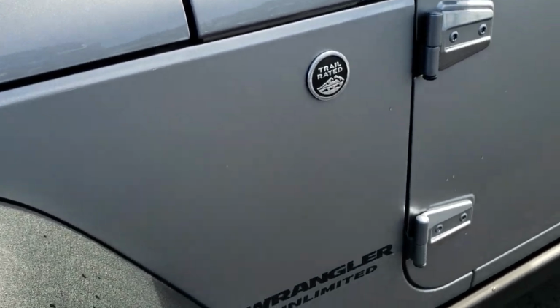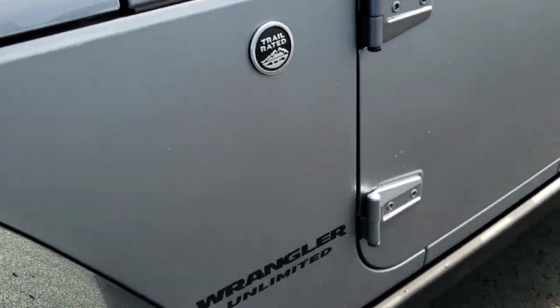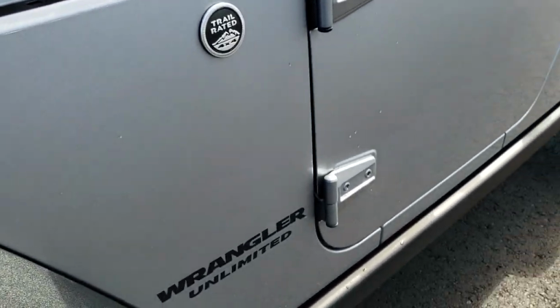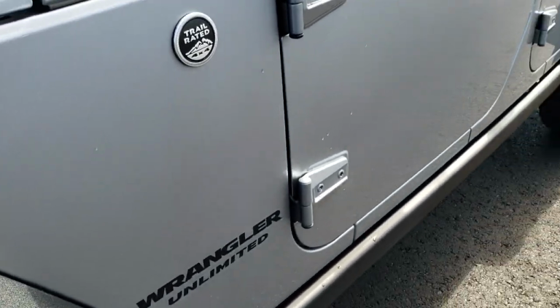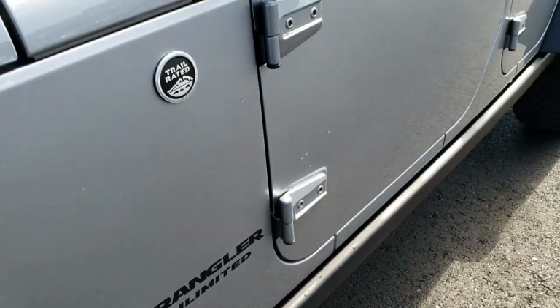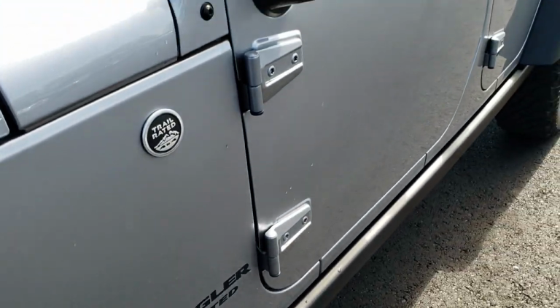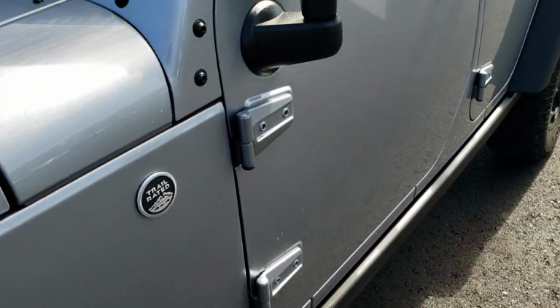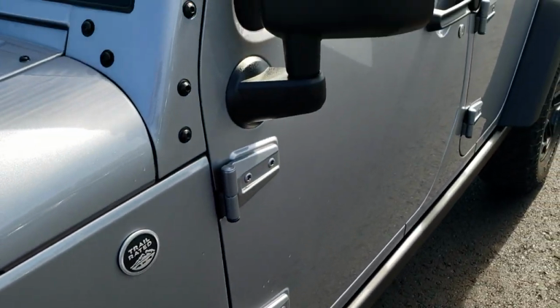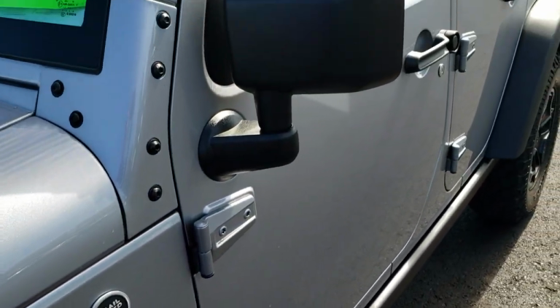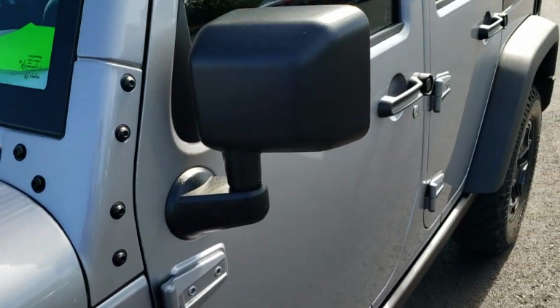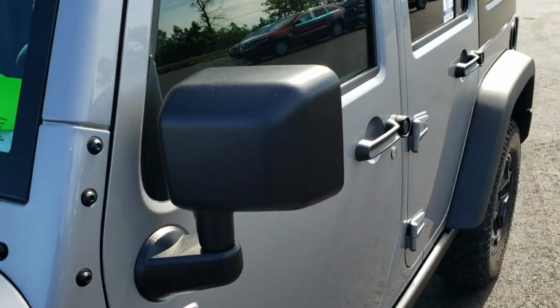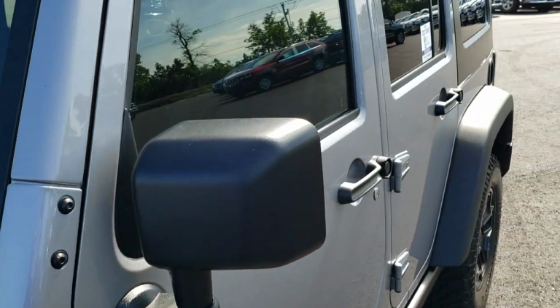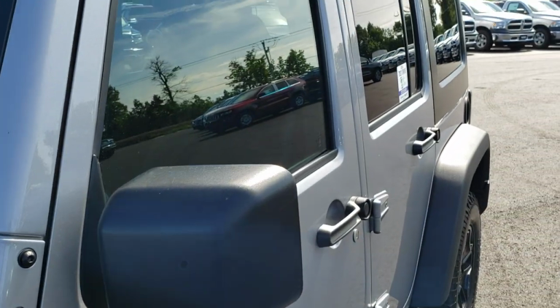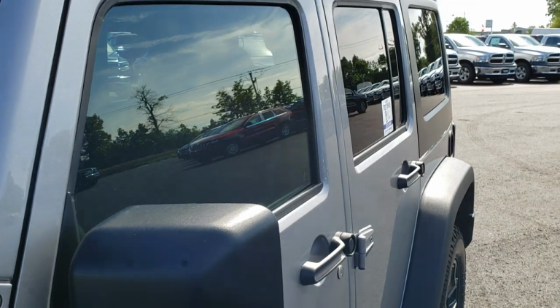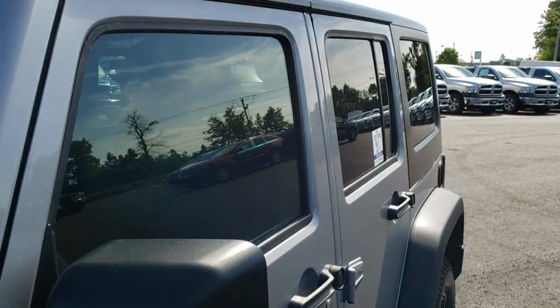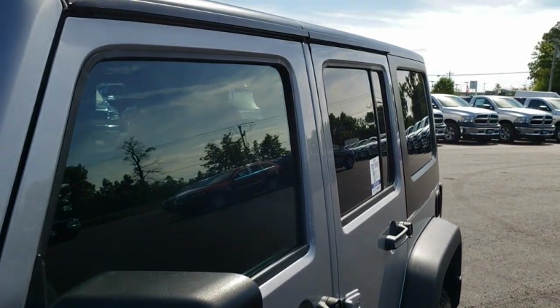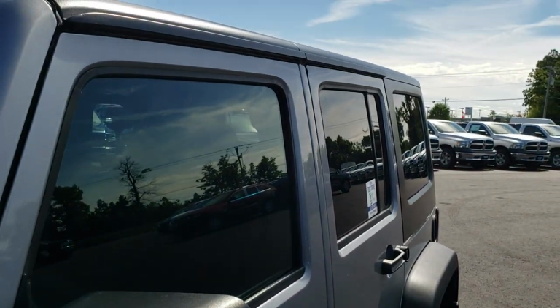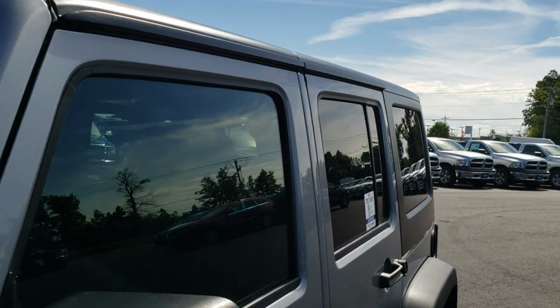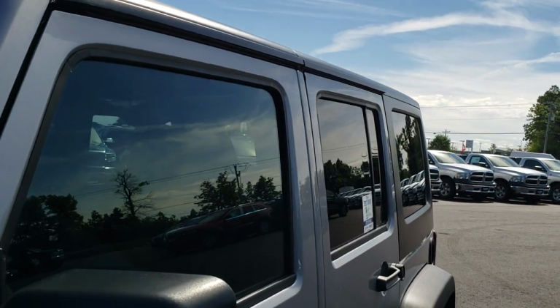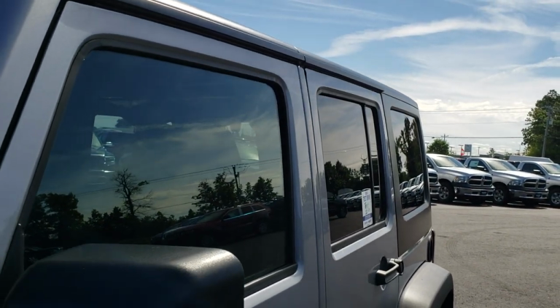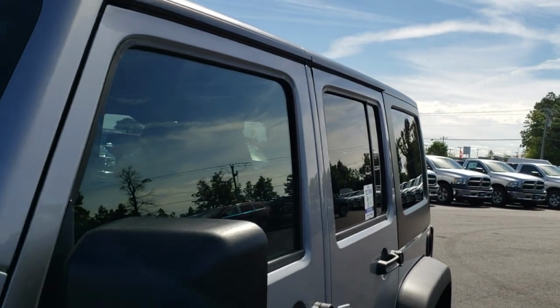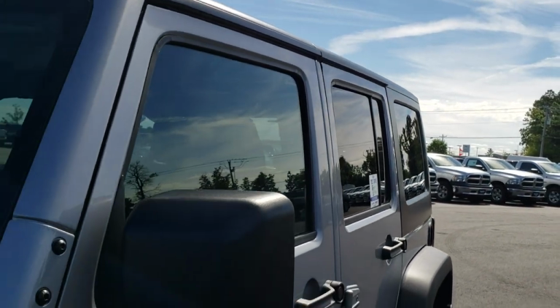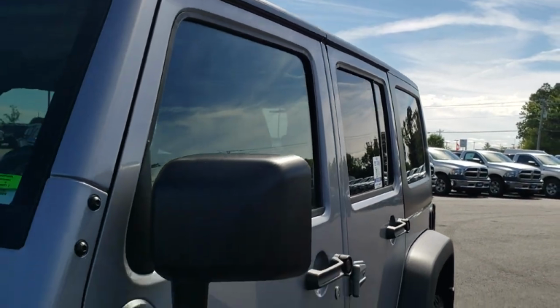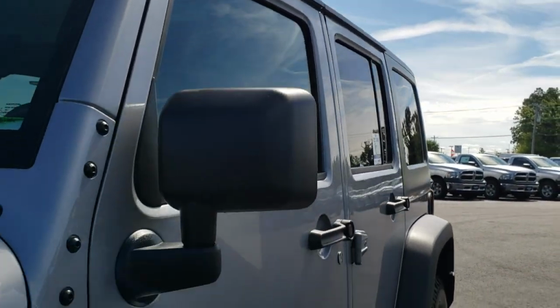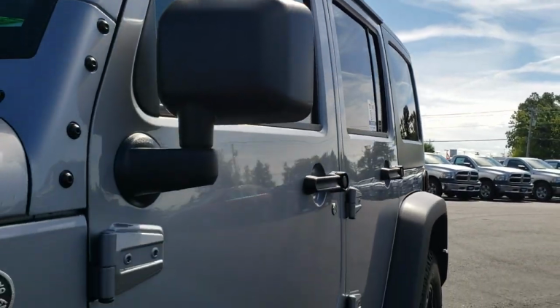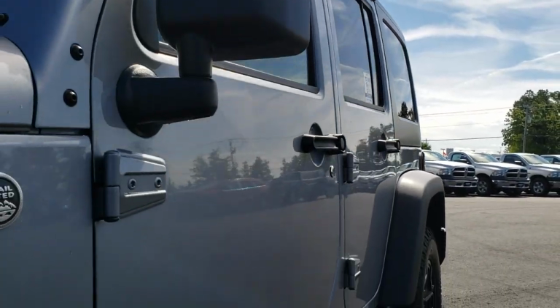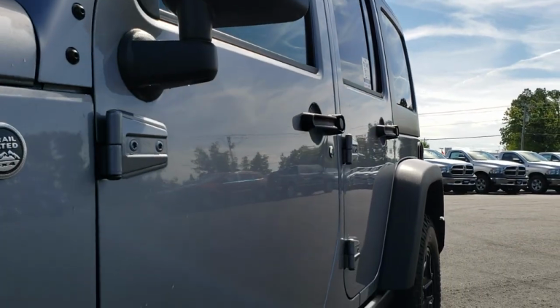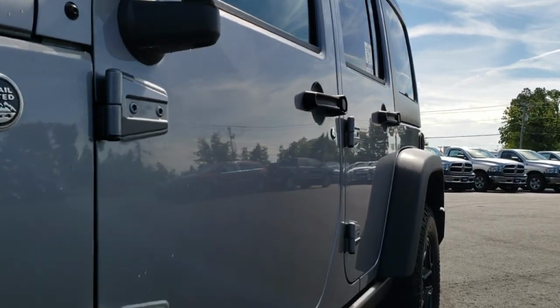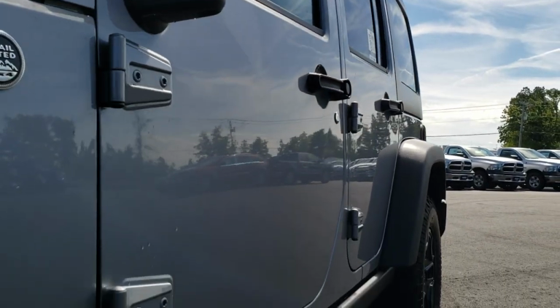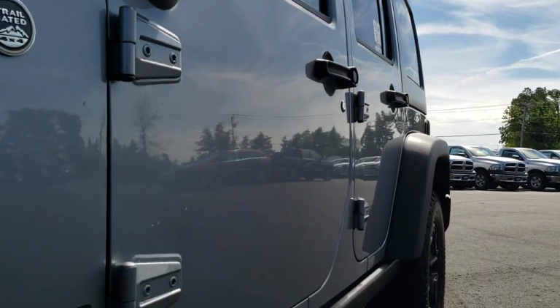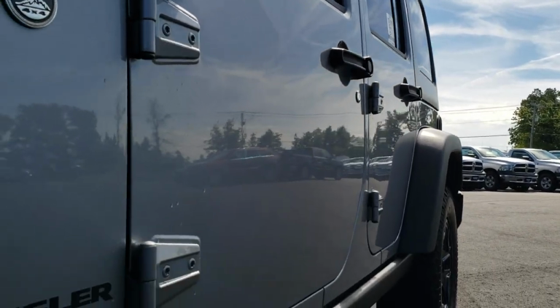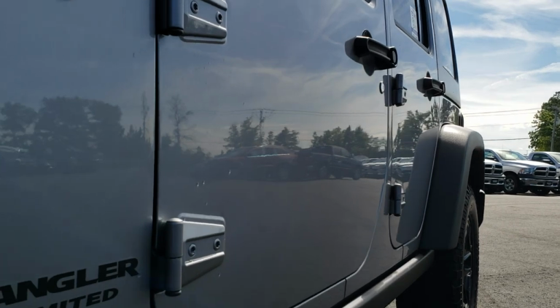We shoot all of our videos in 1080p, so if you have HD capabilities on your computer, tablet, or smartphone device, turn them on right now because it is like you're right here looking at the vehicle with me.